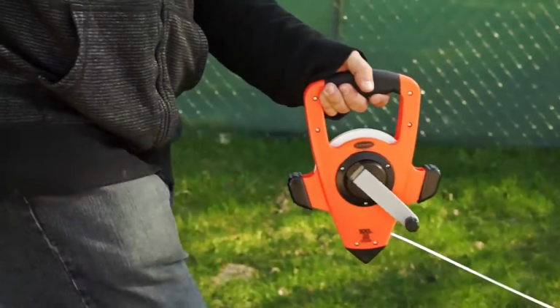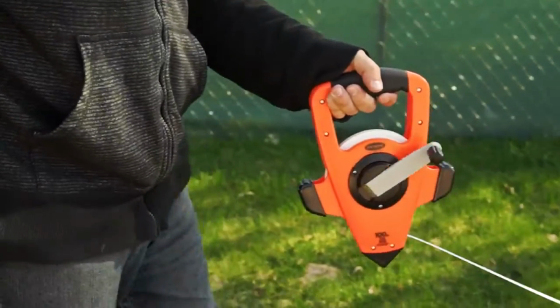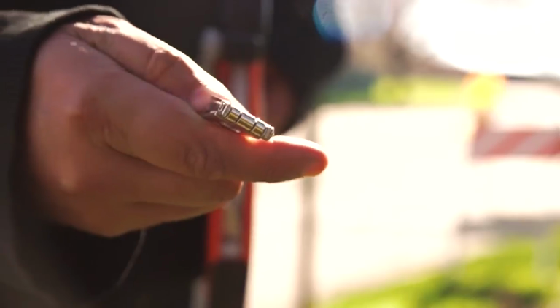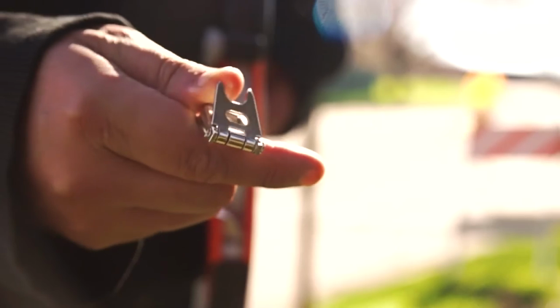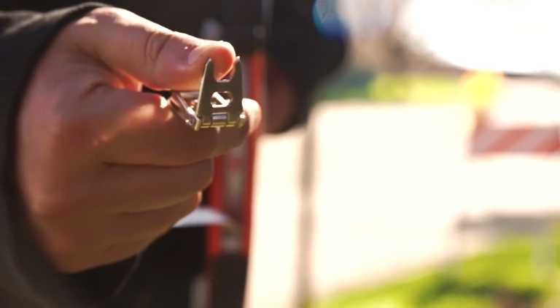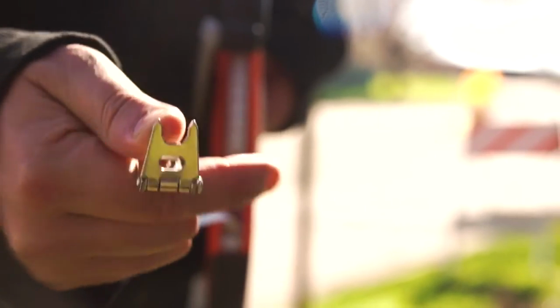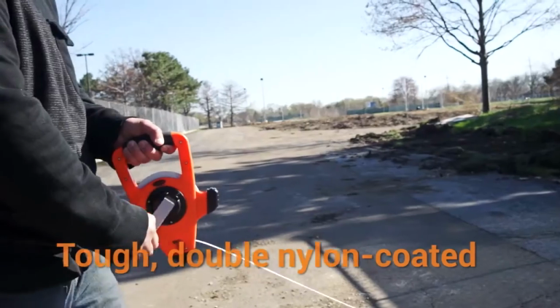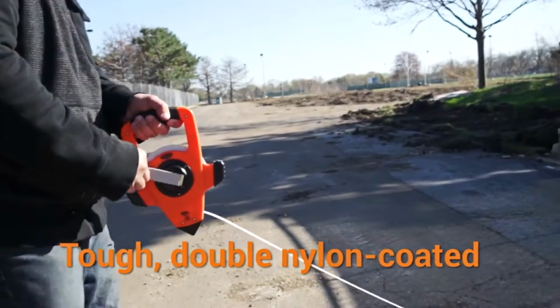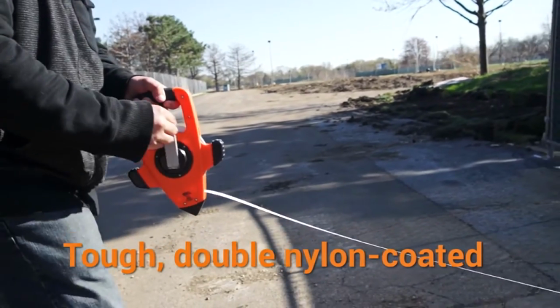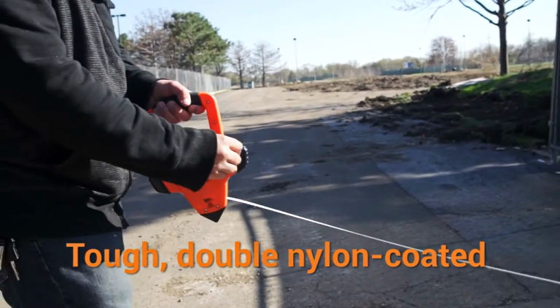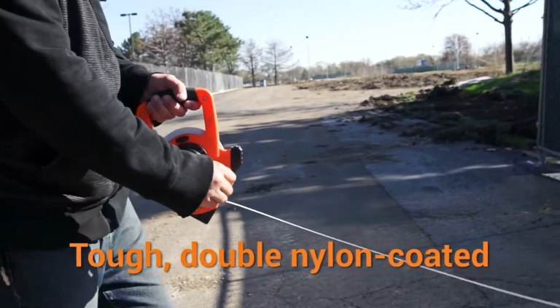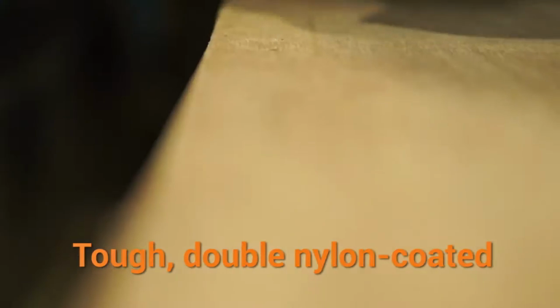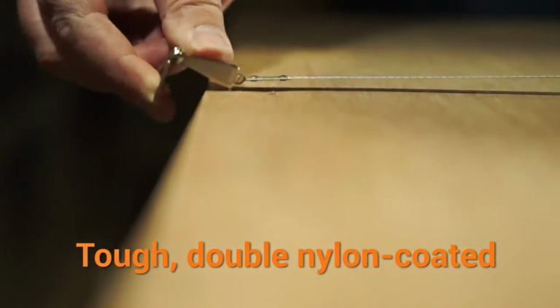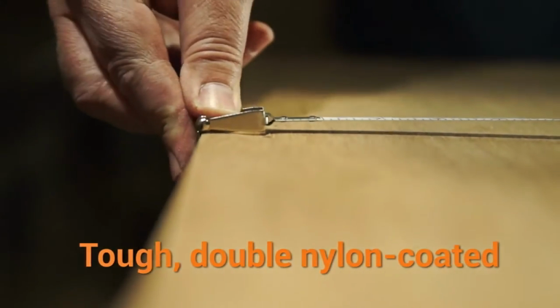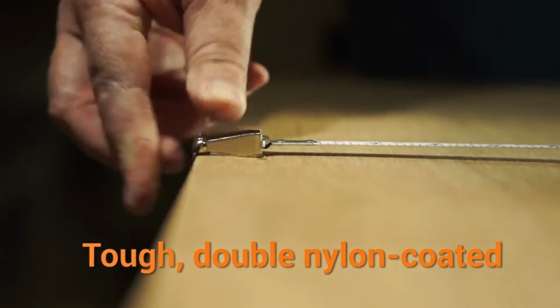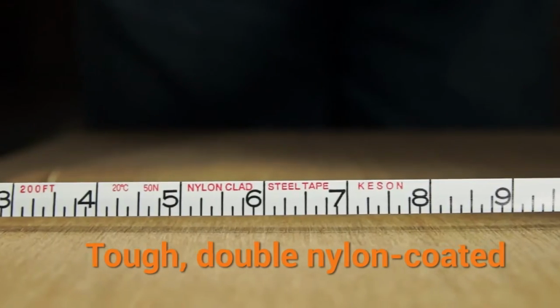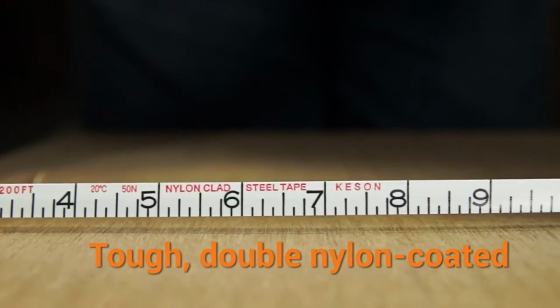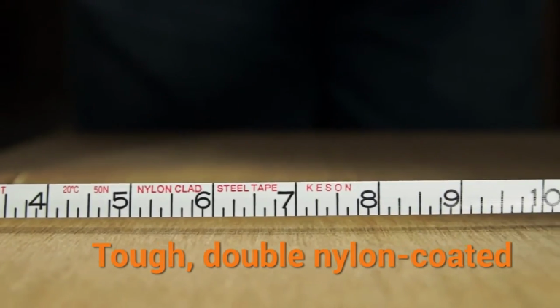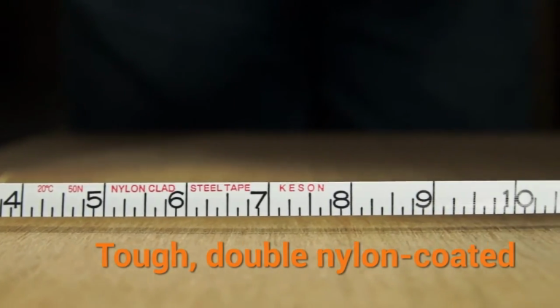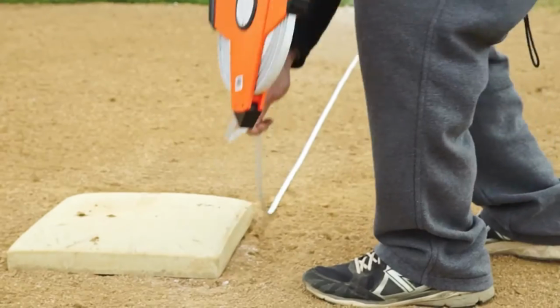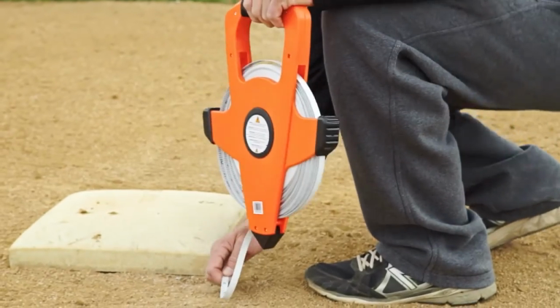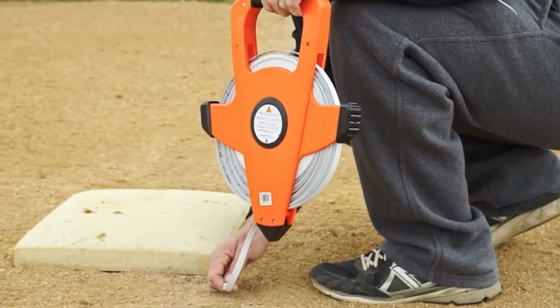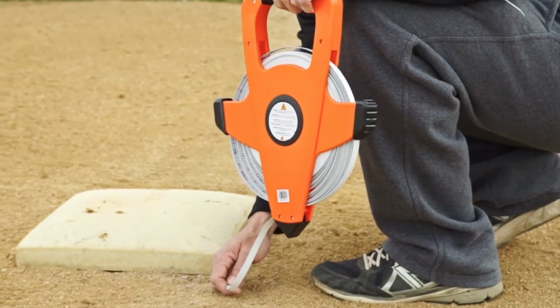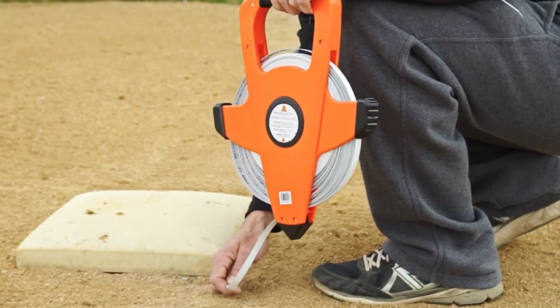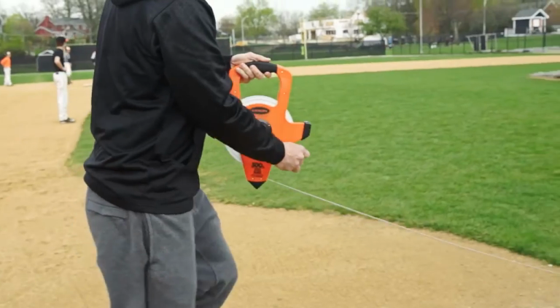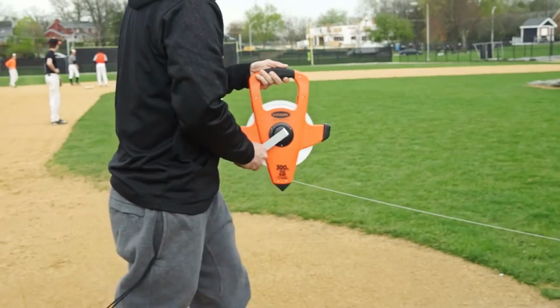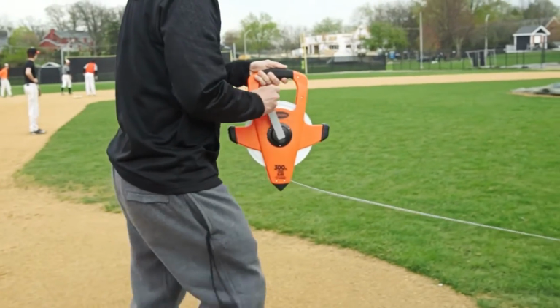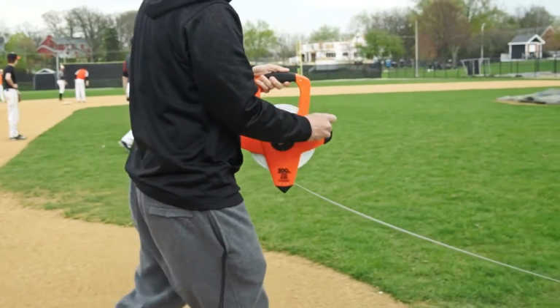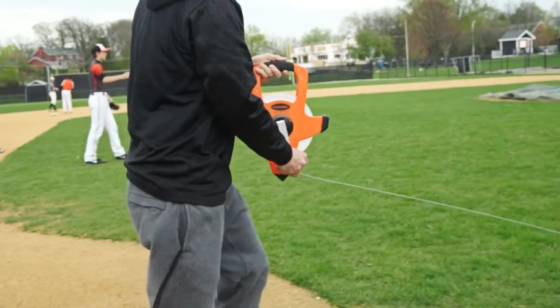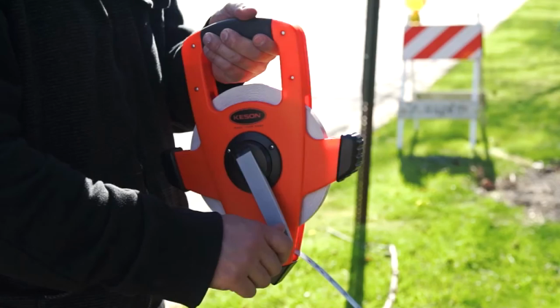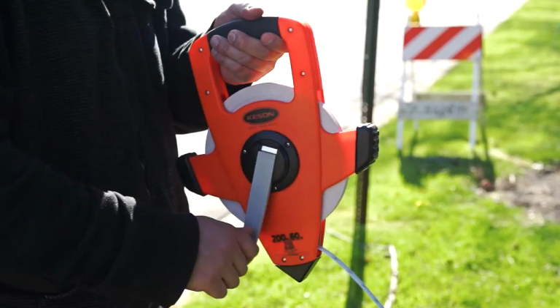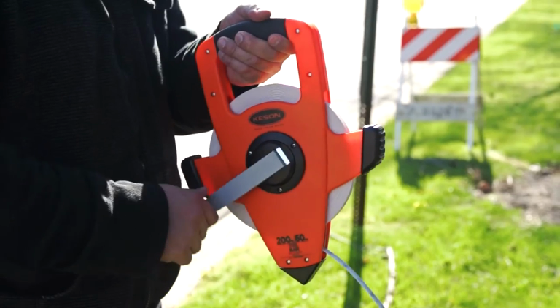Kesson steel blades also provide unparalleled toughness. The multi-layer coating of our steel blades doesn't crack off or peel away. Moisture cannot get inside and rust the blade. Our coating also makes these blades extremely resistant to kinks and breaks. They are uncommonly tough.